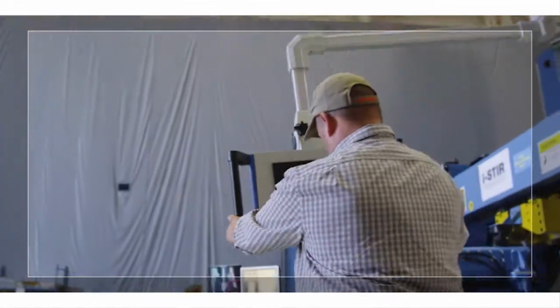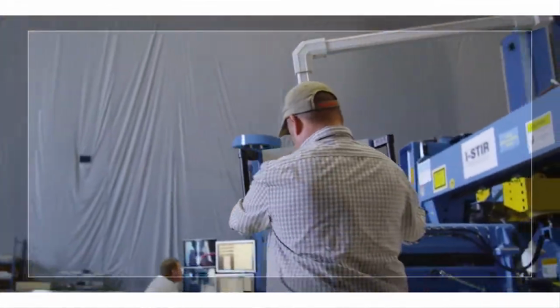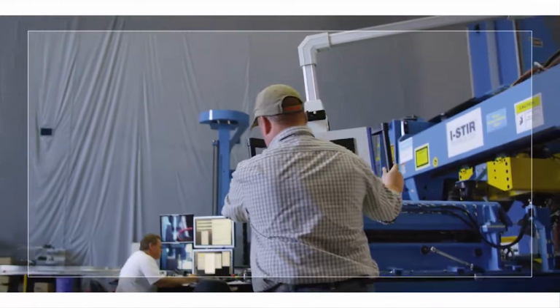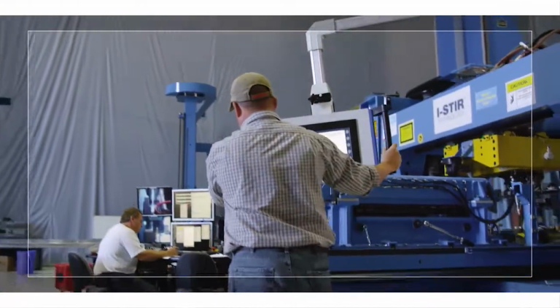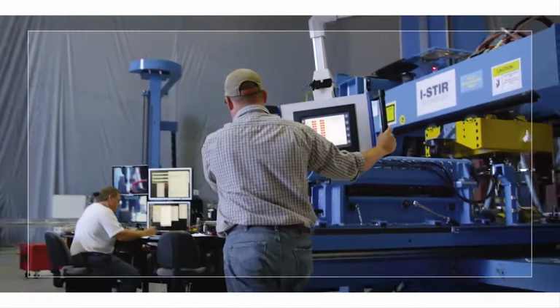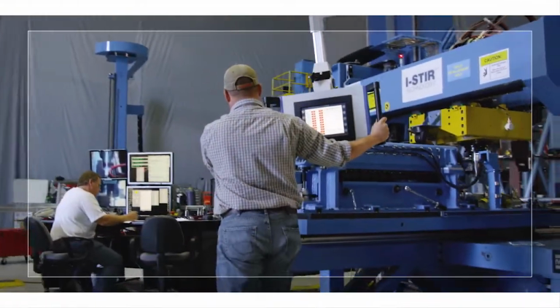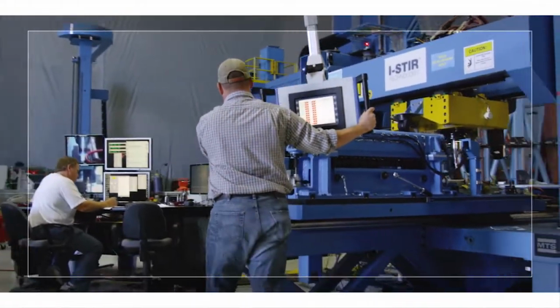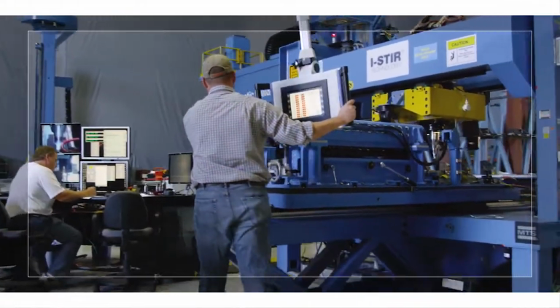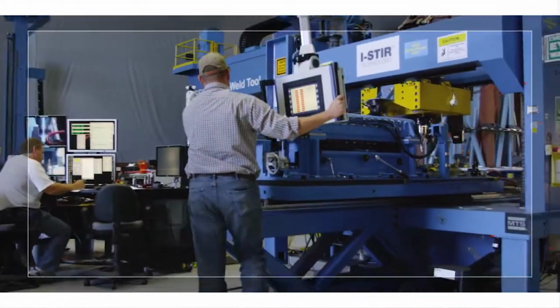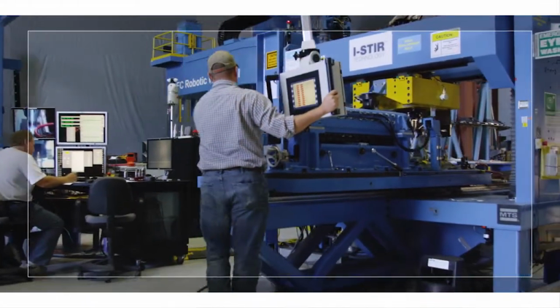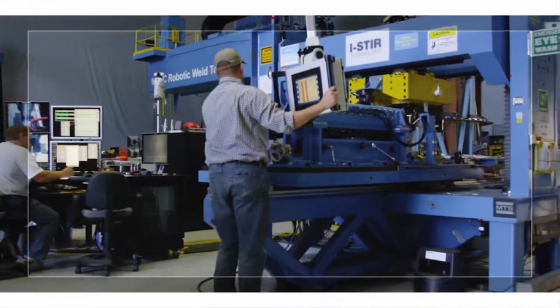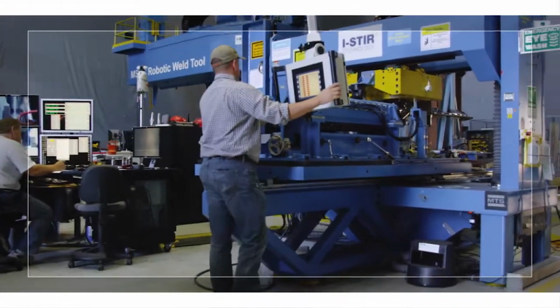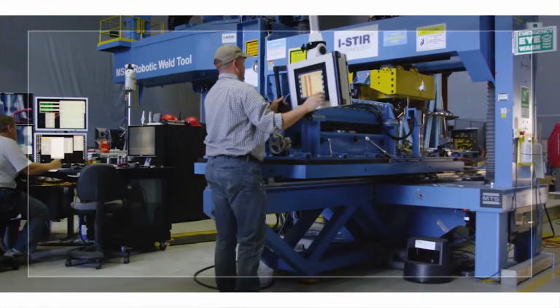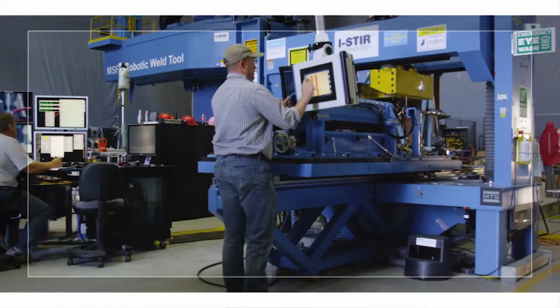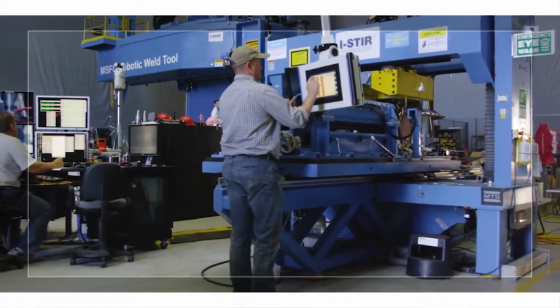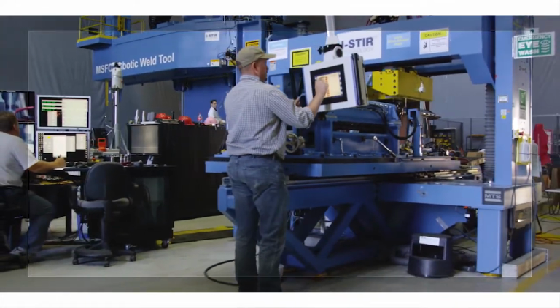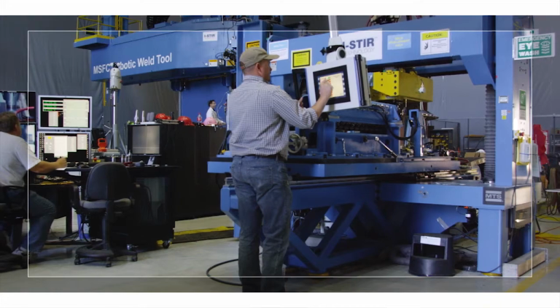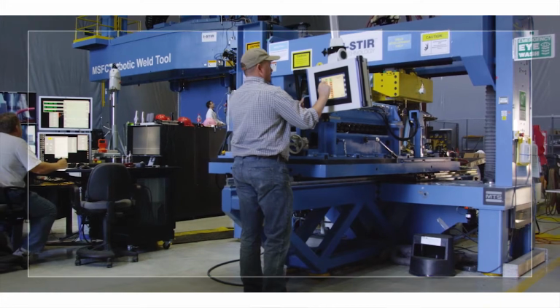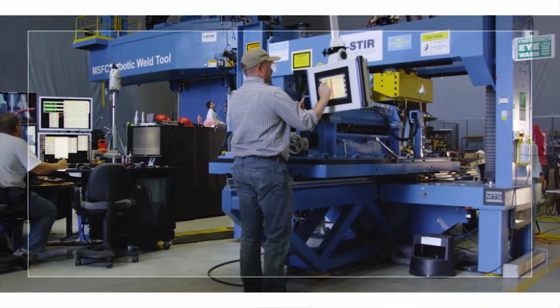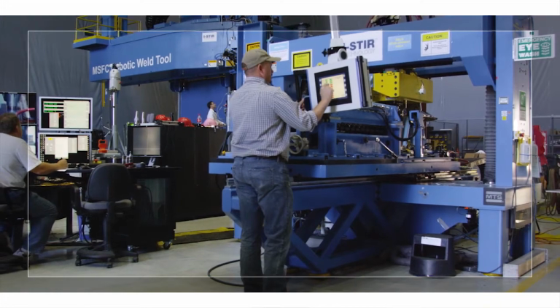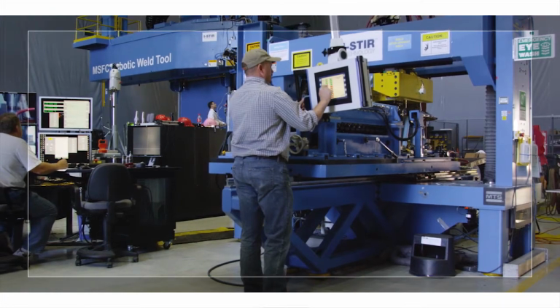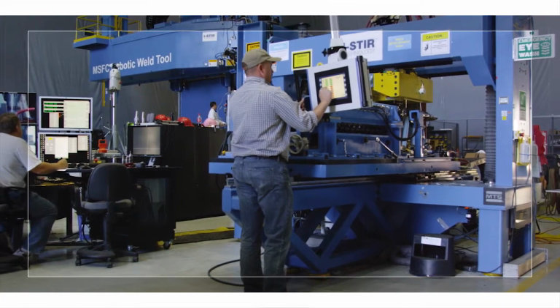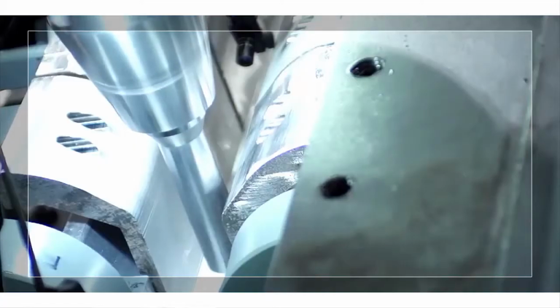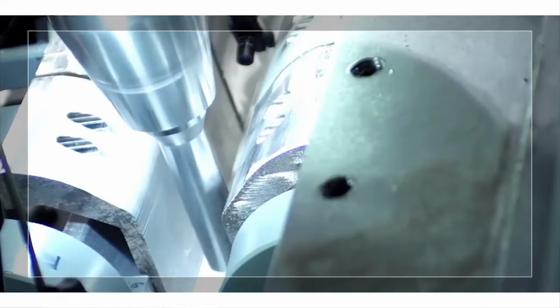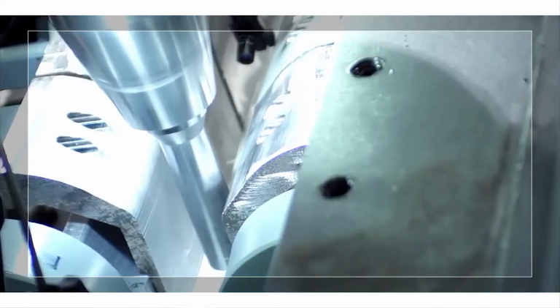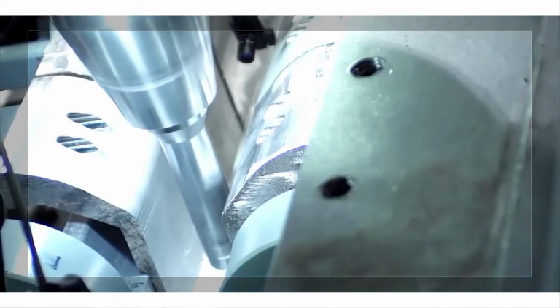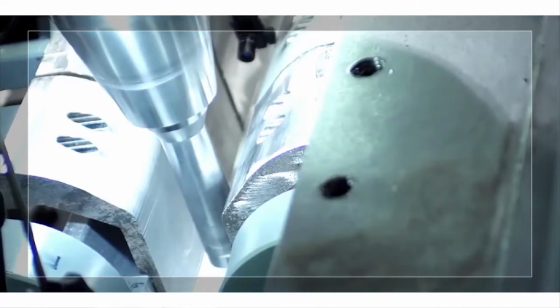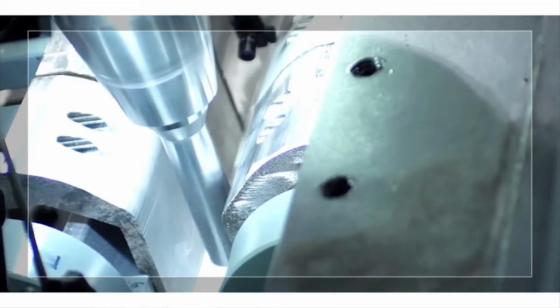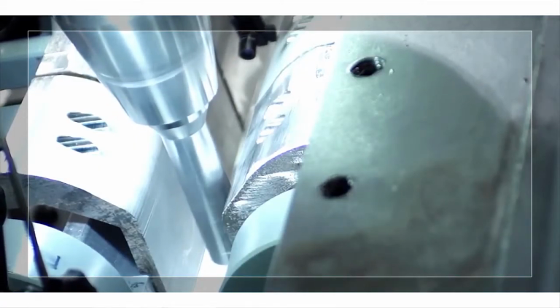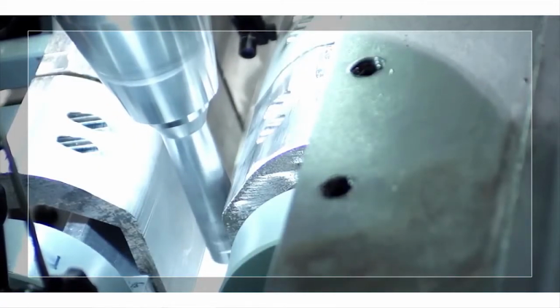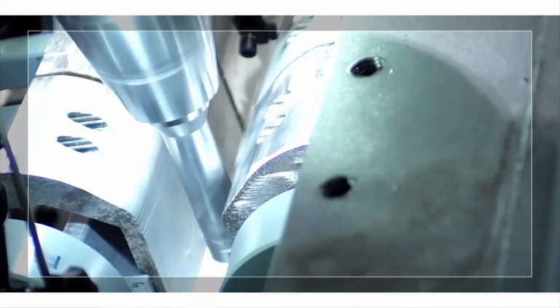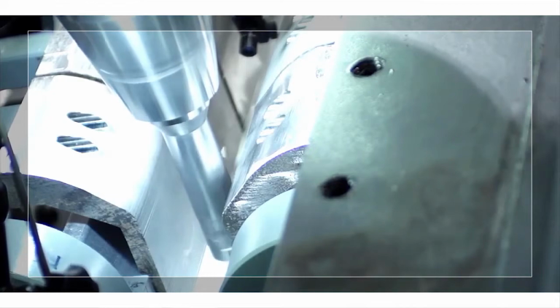Experimental techniques include design of experiments, parameter optimization, and worst-case weld joint evaluations to fully understand and verify processing engineering requirements.